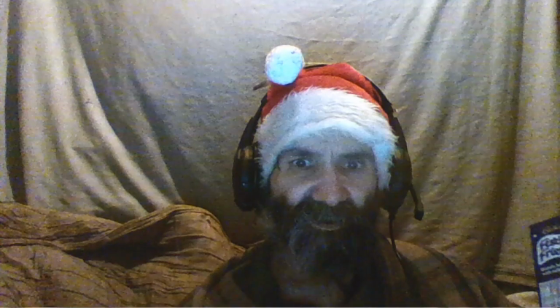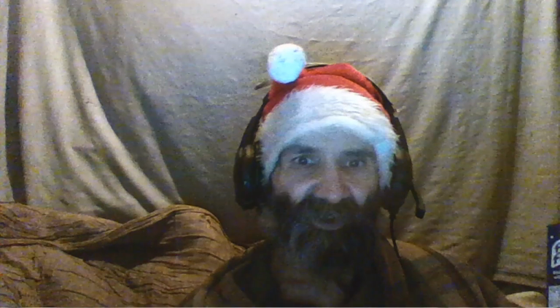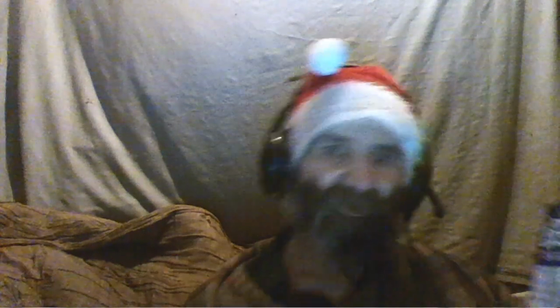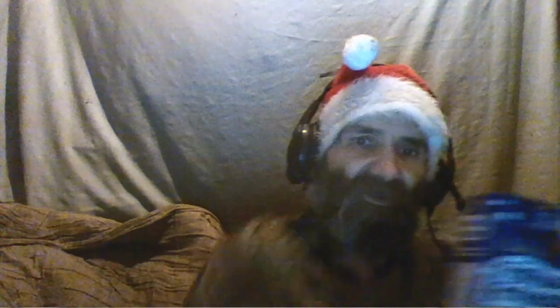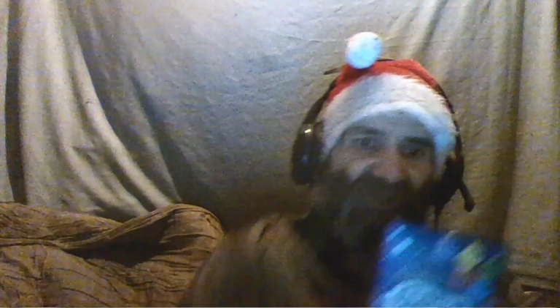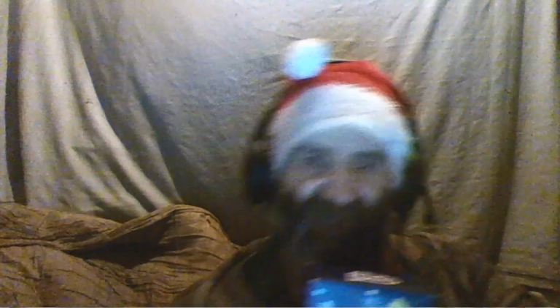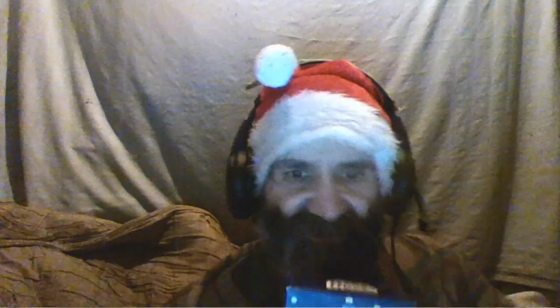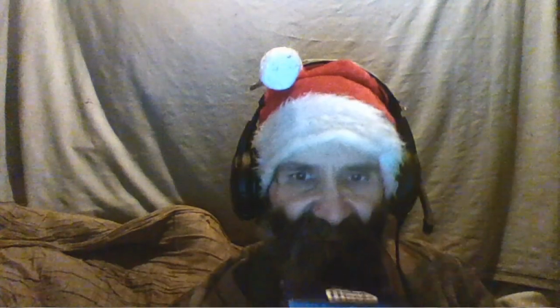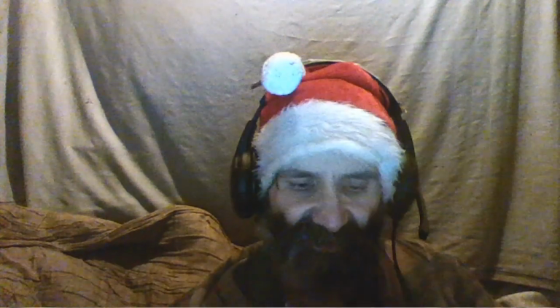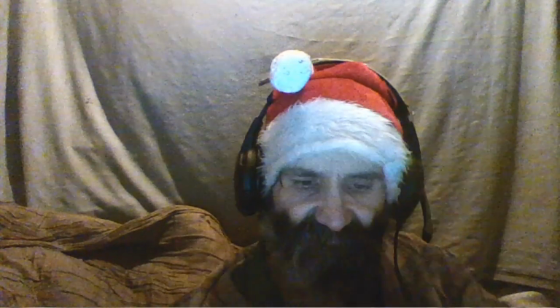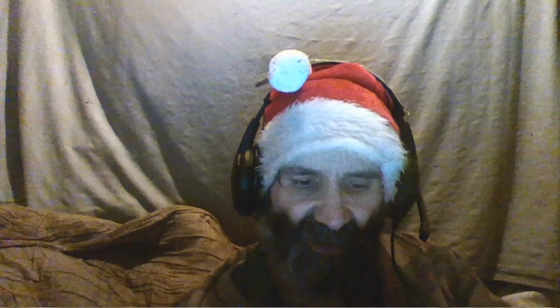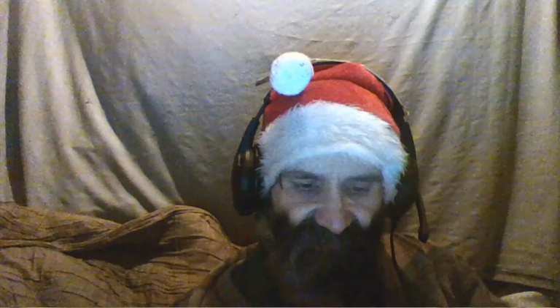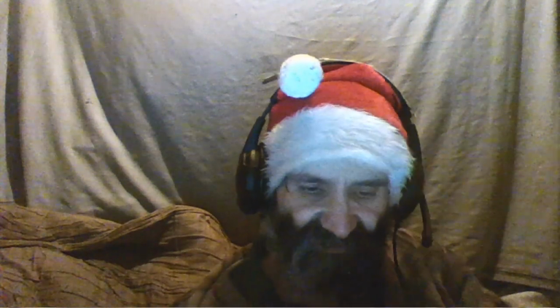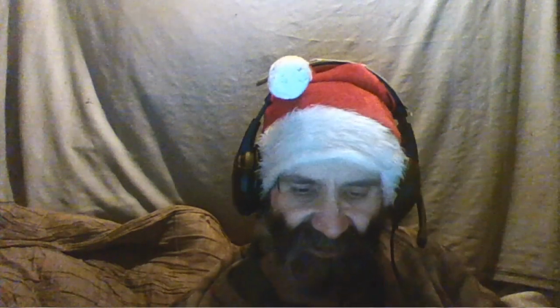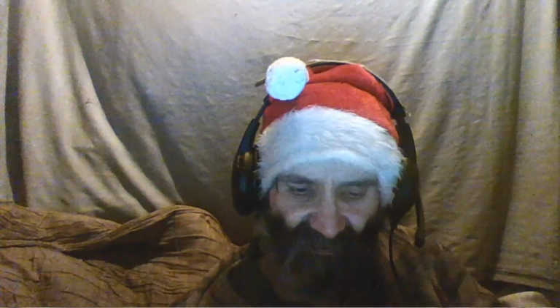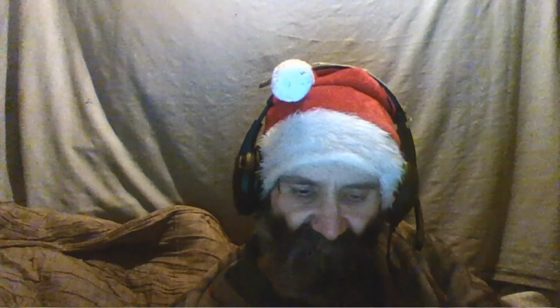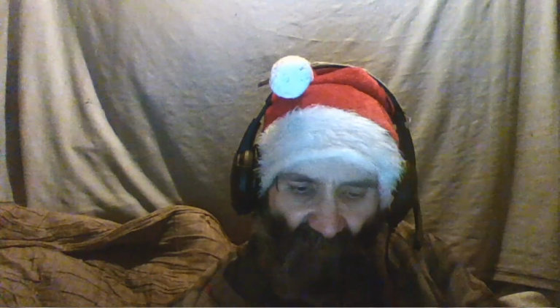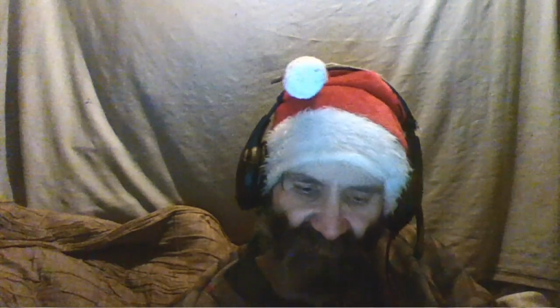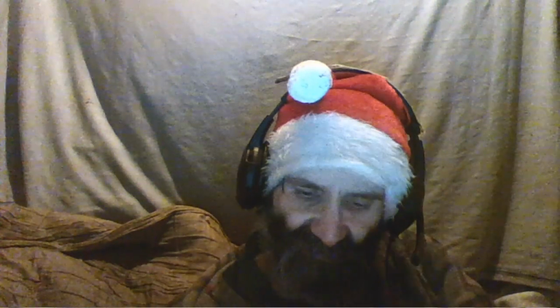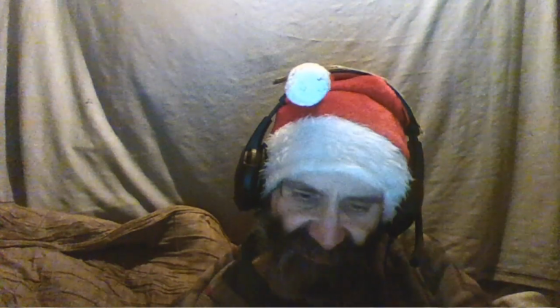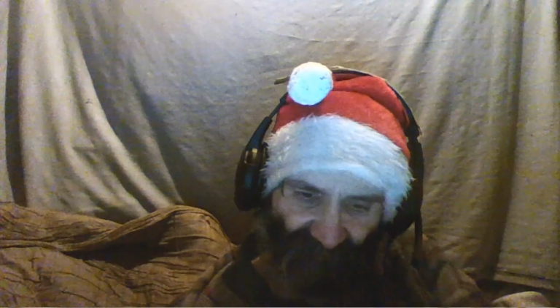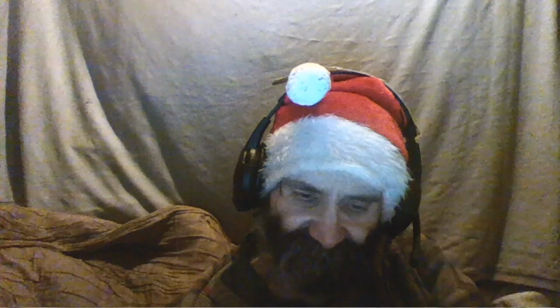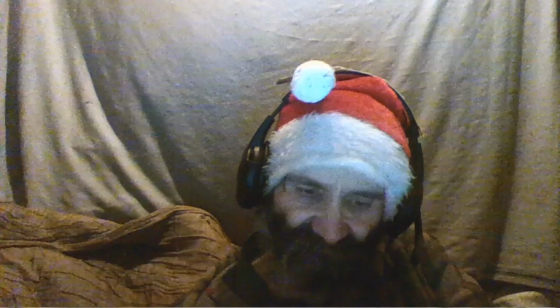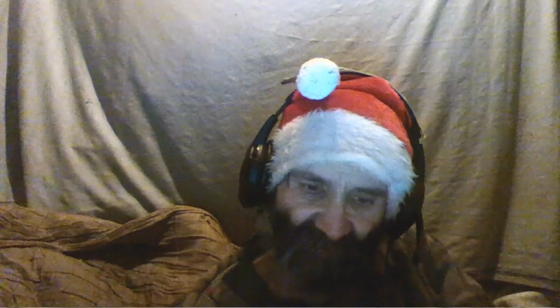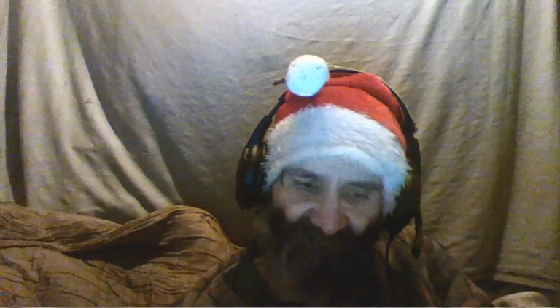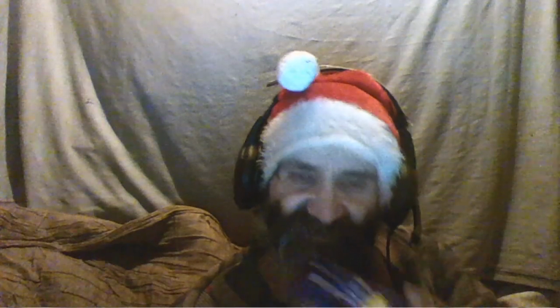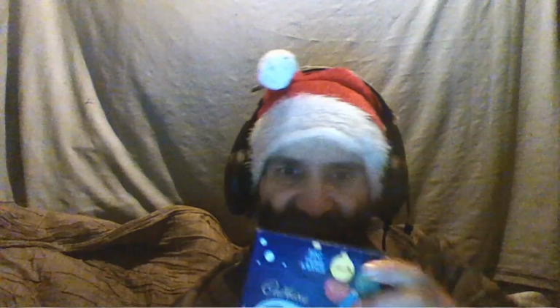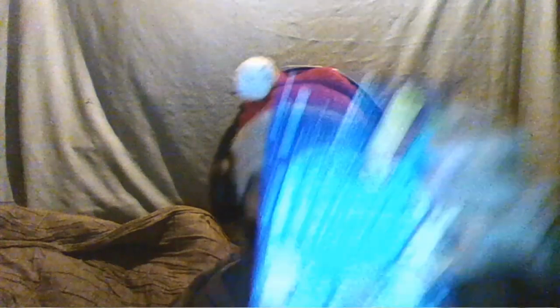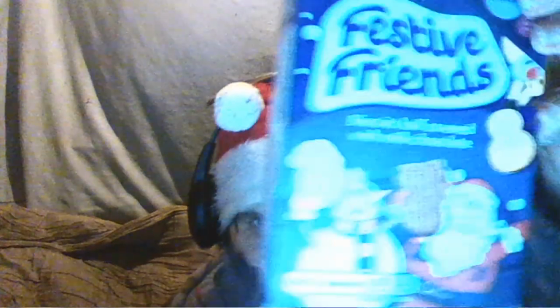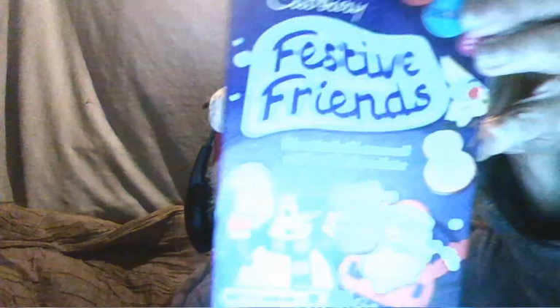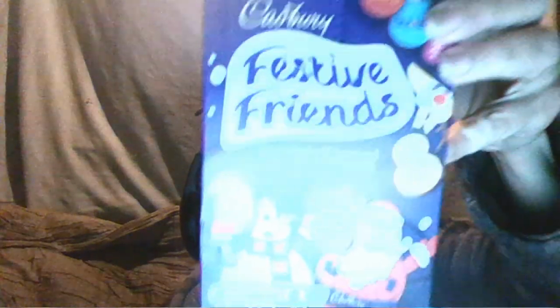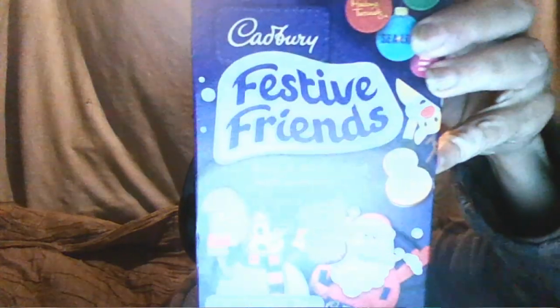Hello guys, it's Santa Cliff here, and today I'm going to eat a Festive Friends Biscuit.